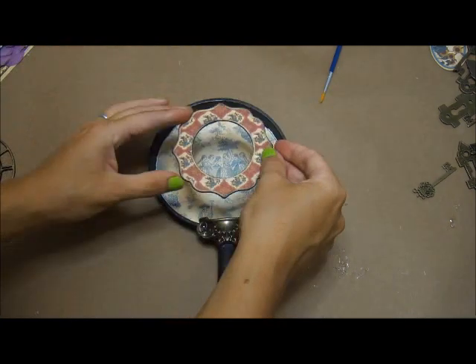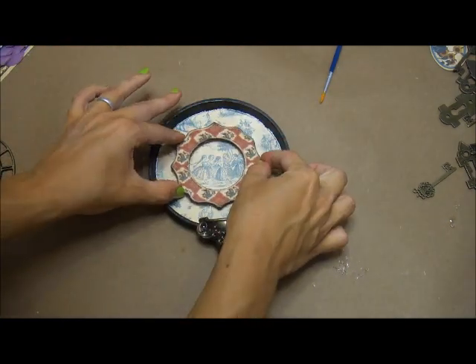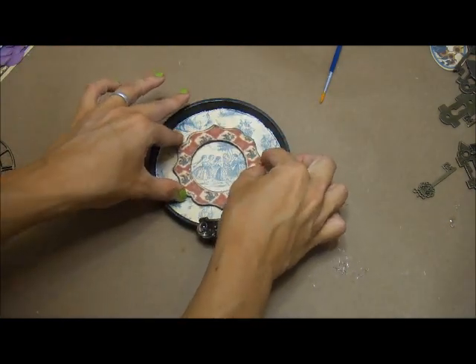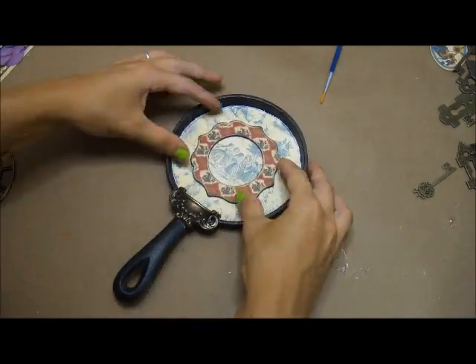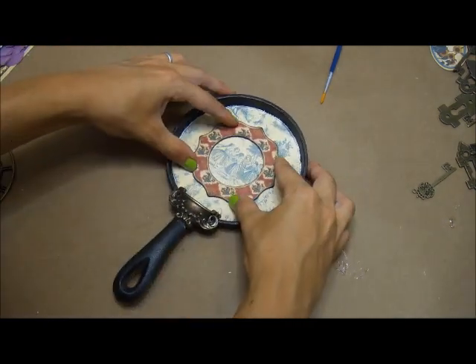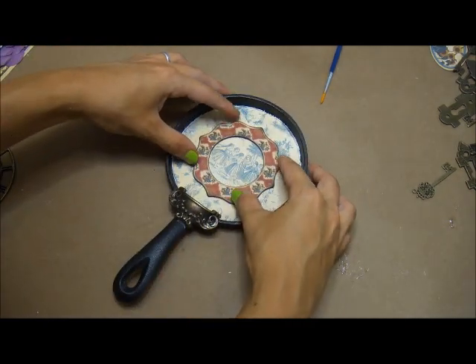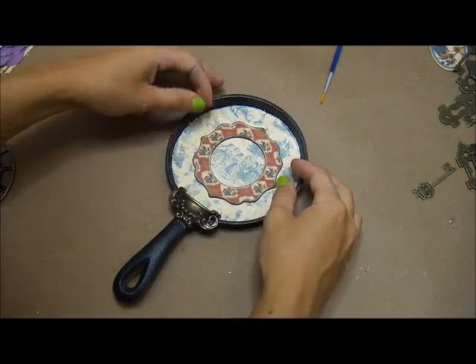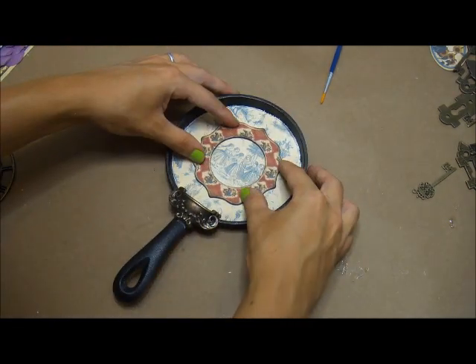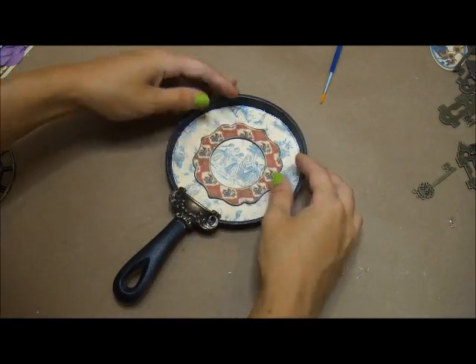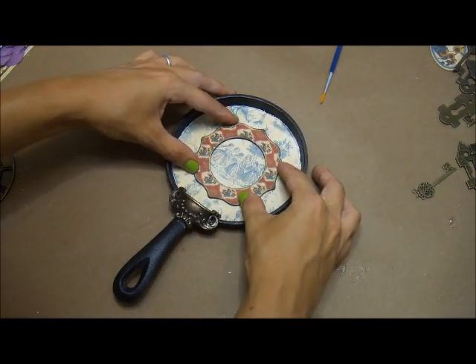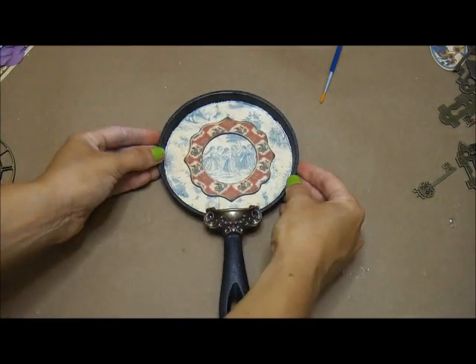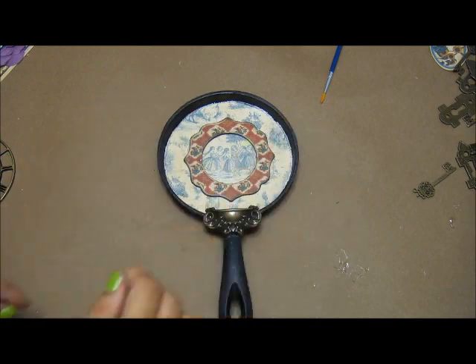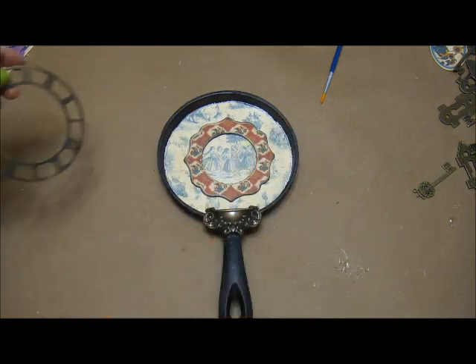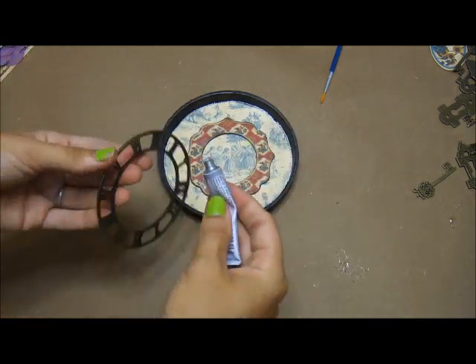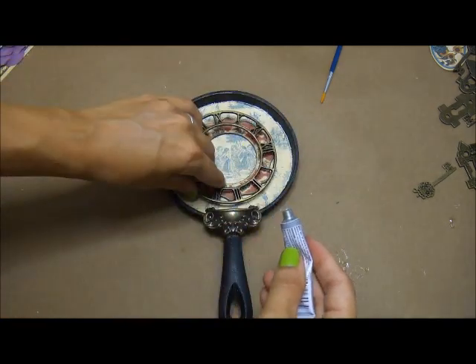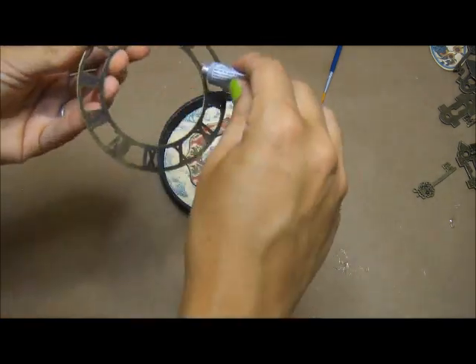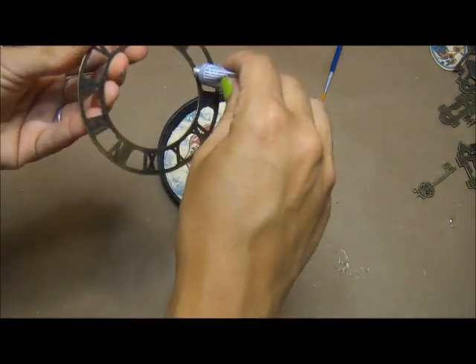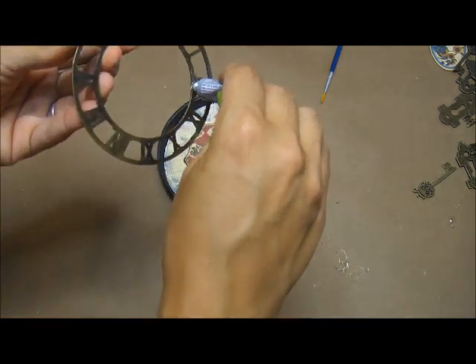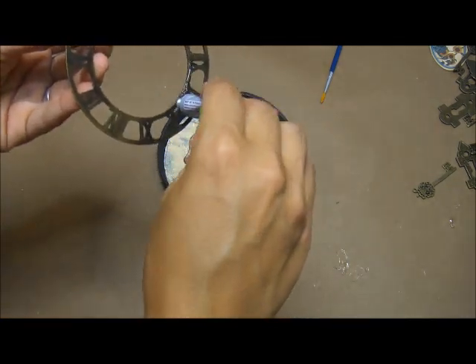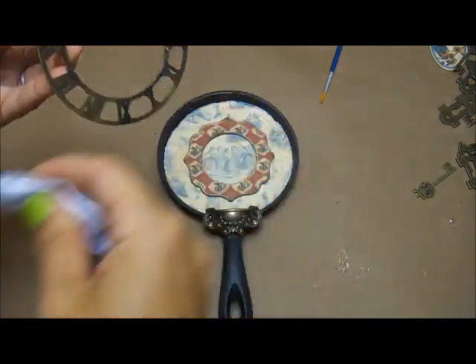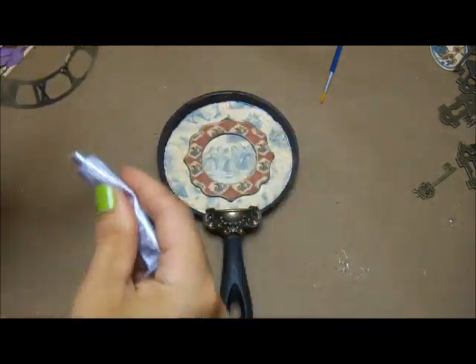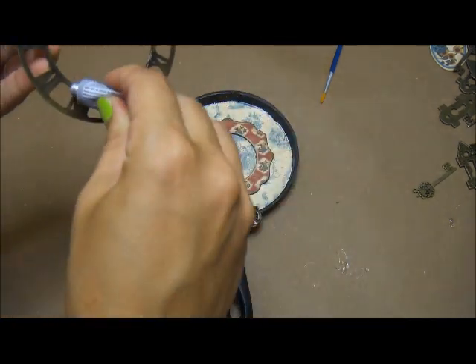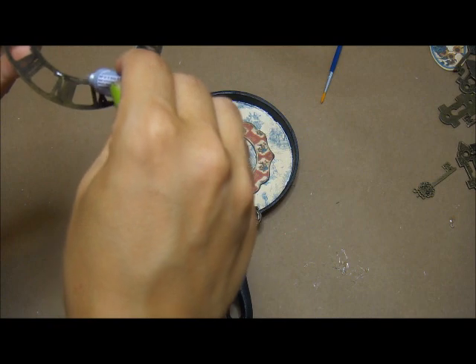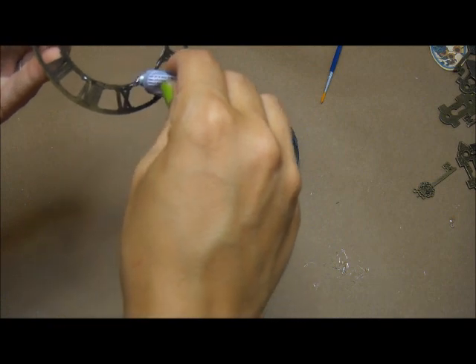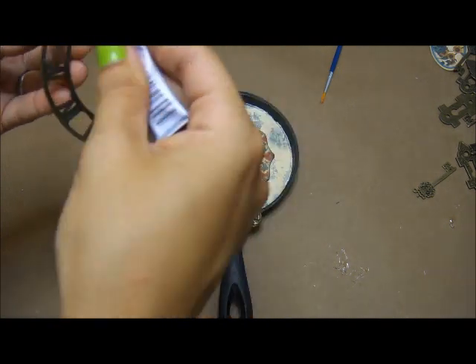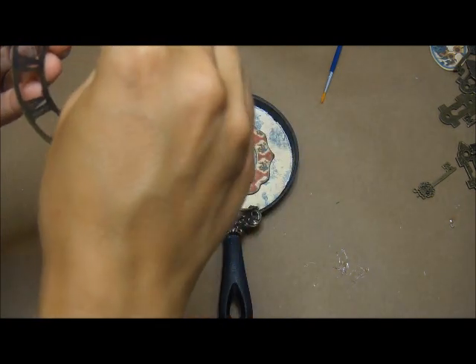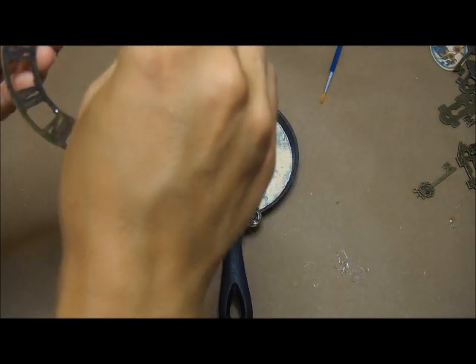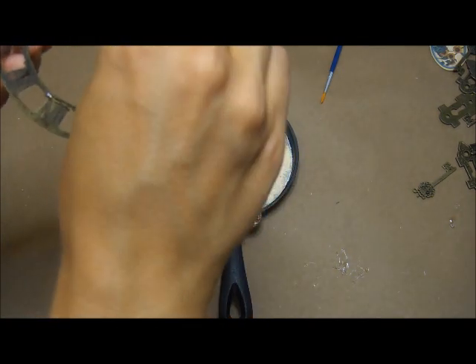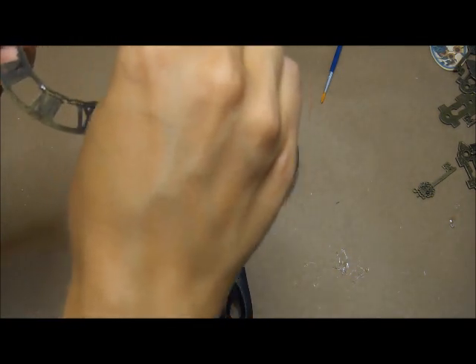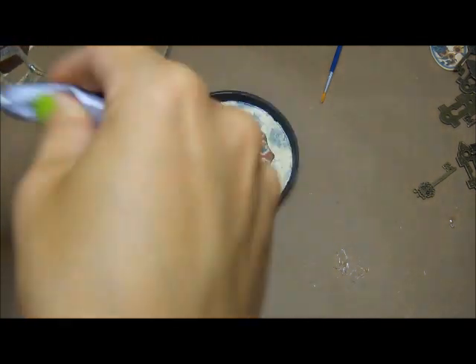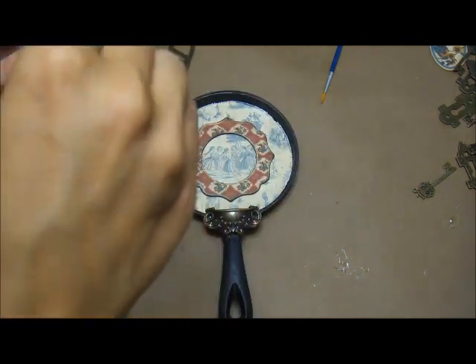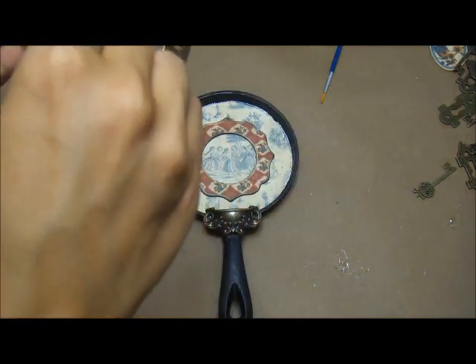Now I'm taking one of the chipboard embellishments from the French country line and placing it in the center. What I'm going to make my skillet into is kind of like a faux clock, so that's going to be the backing for my clock face. This is just a metal clock face from my stash and it coordinates with the Graphic 45 staples pretty well.